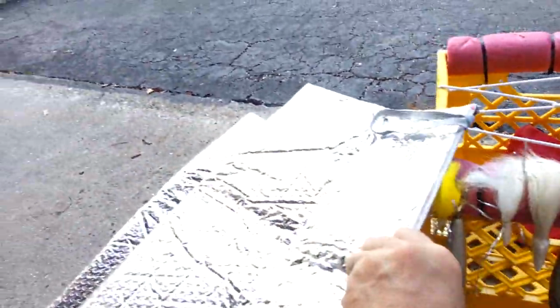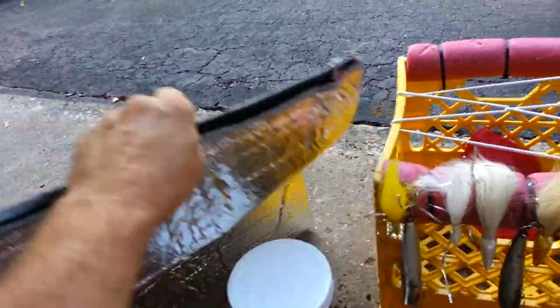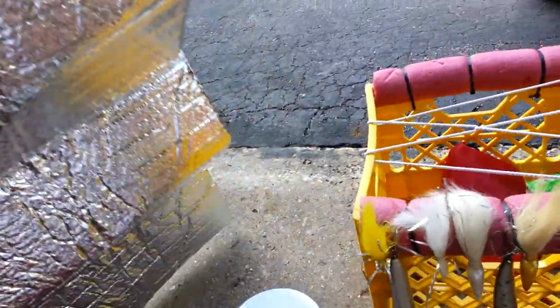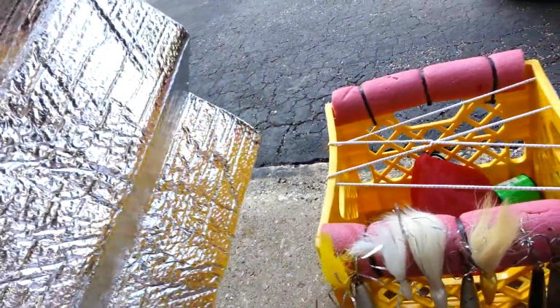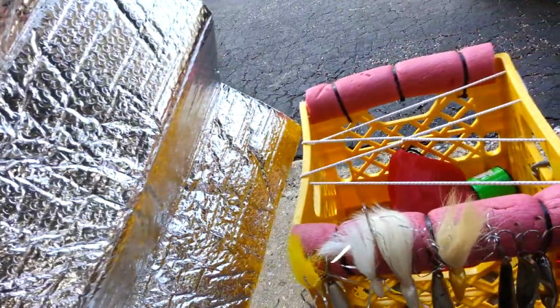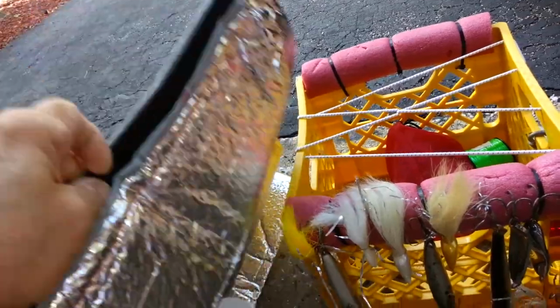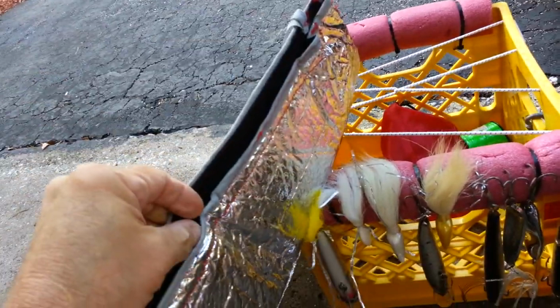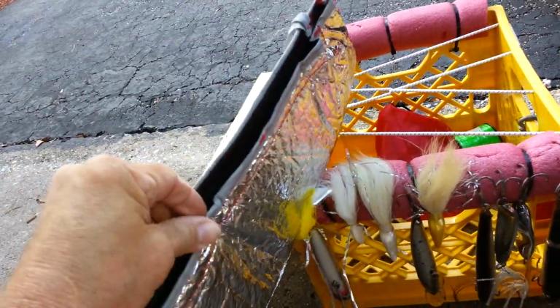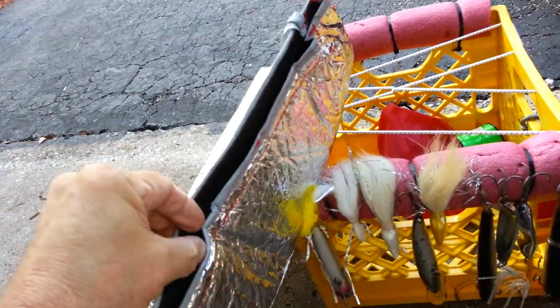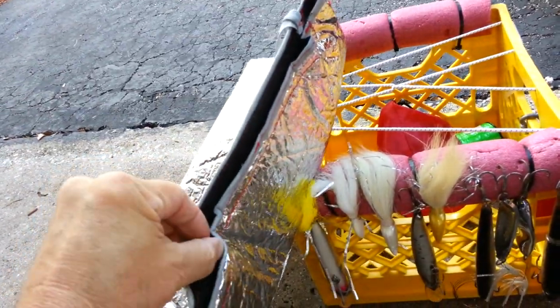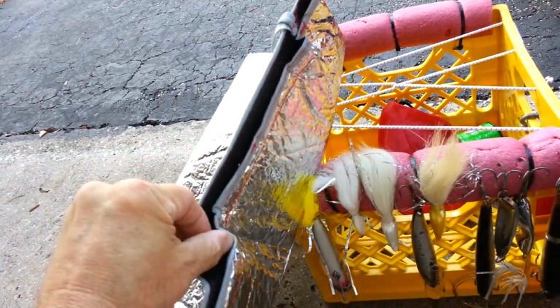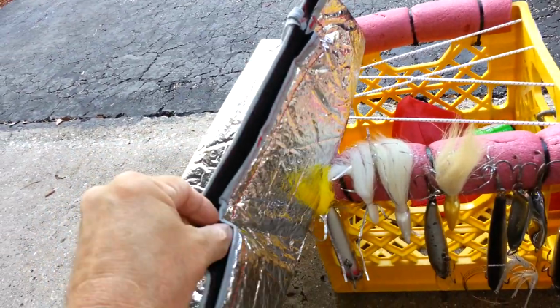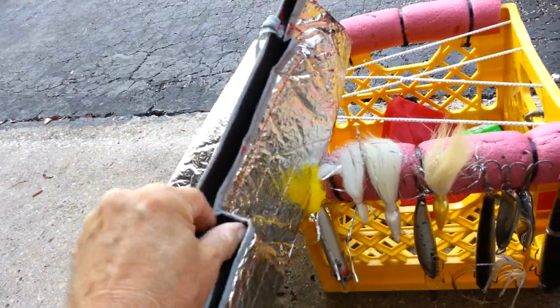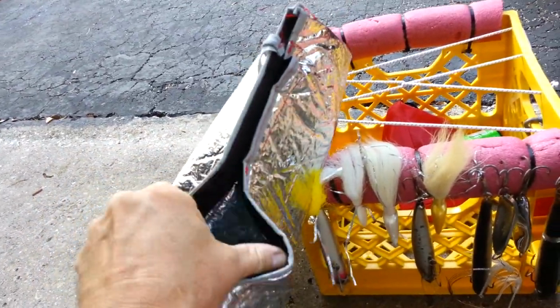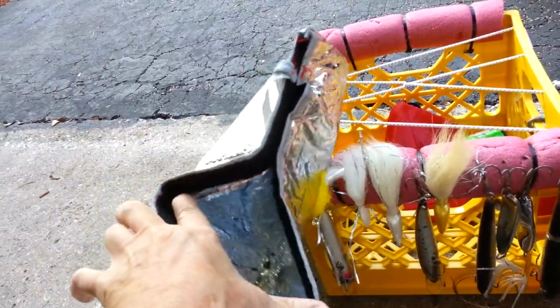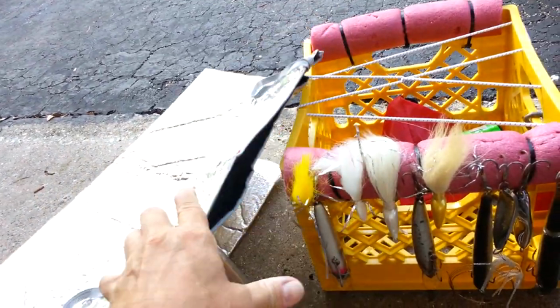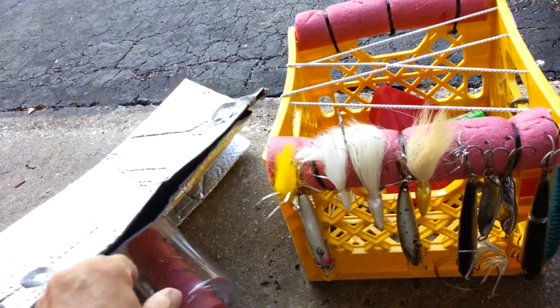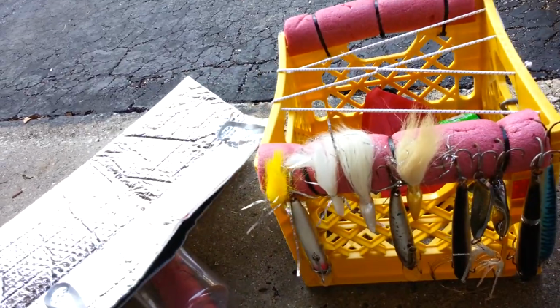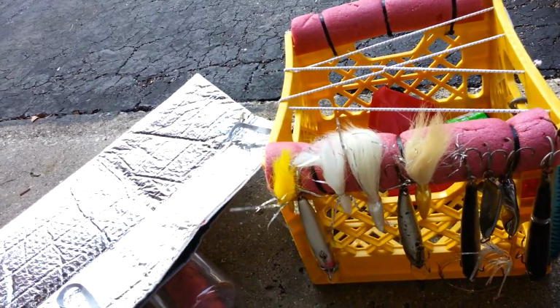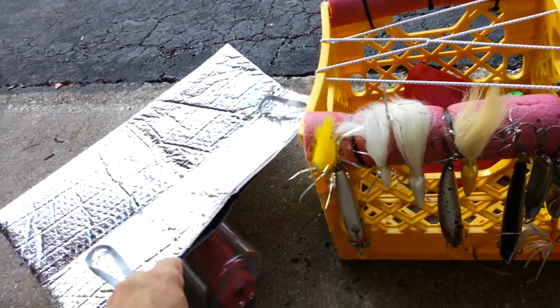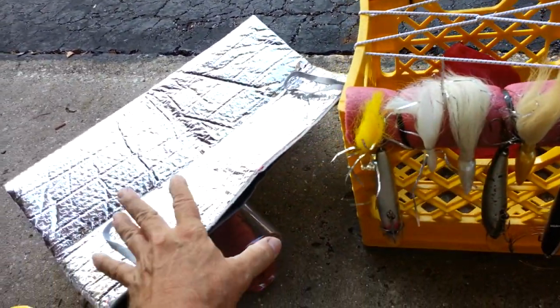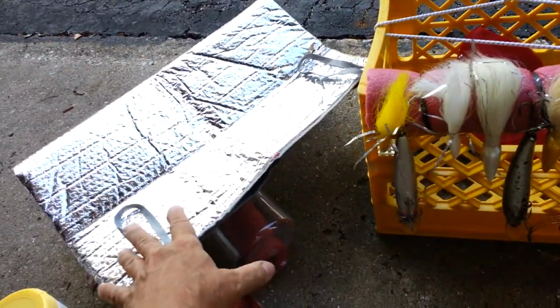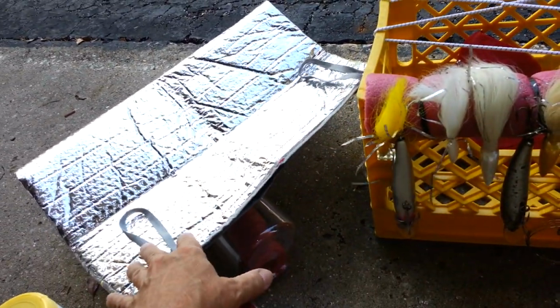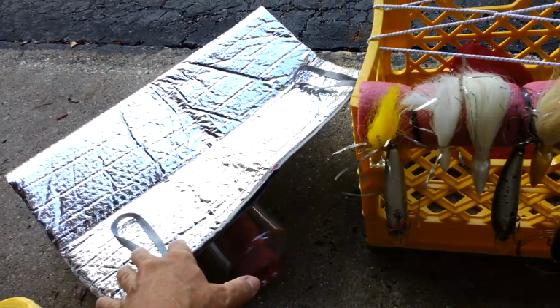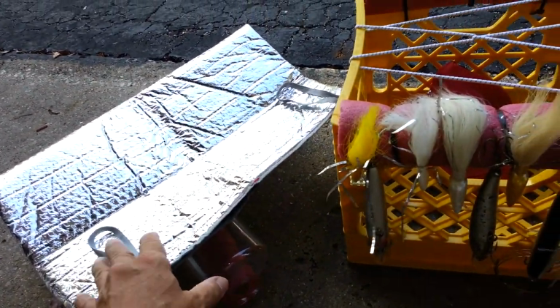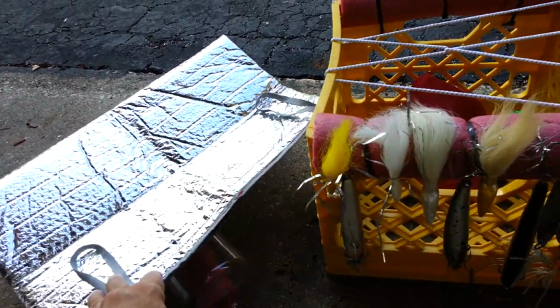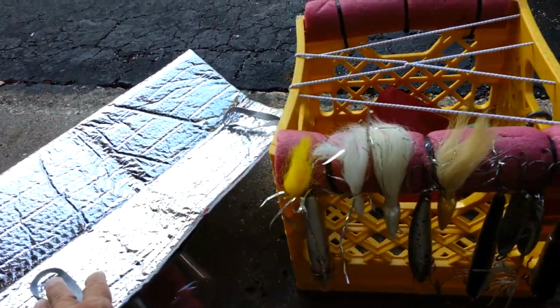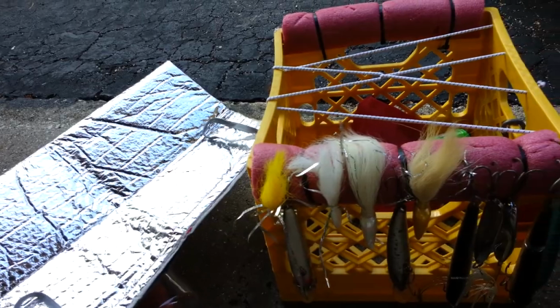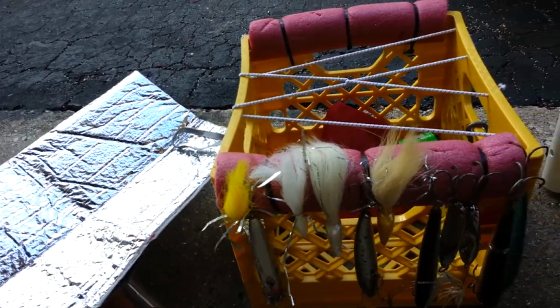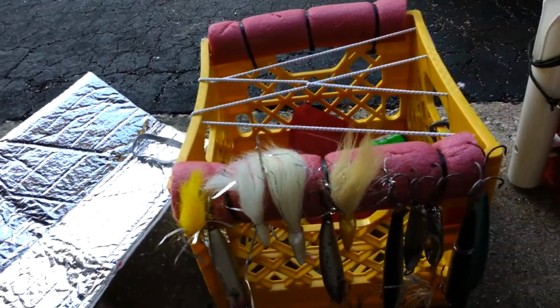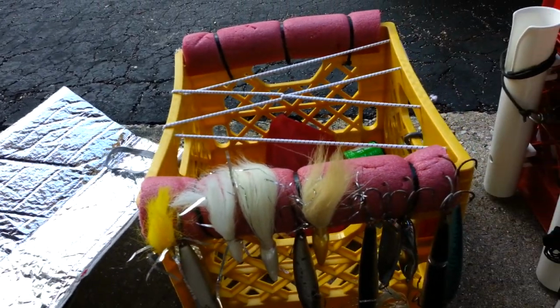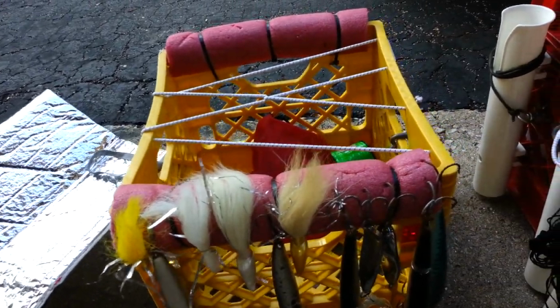Four dollars at Walmart — heavy duty. I put some velcro on it so it seals up. I put a couple liter bottles of frozen ice in there and it lasts all day. Keeps my fish cold.